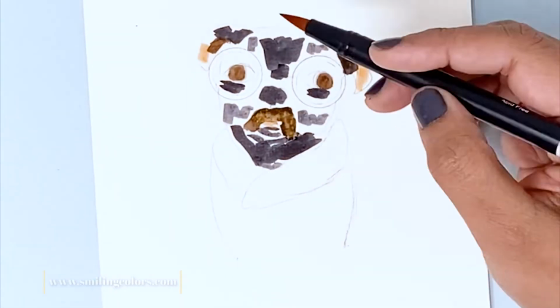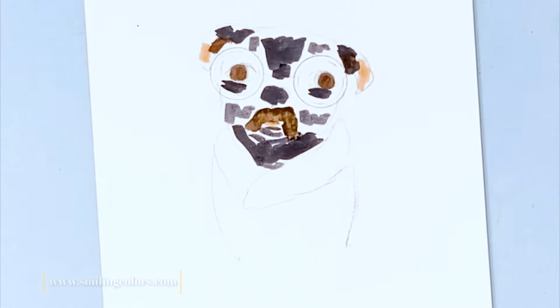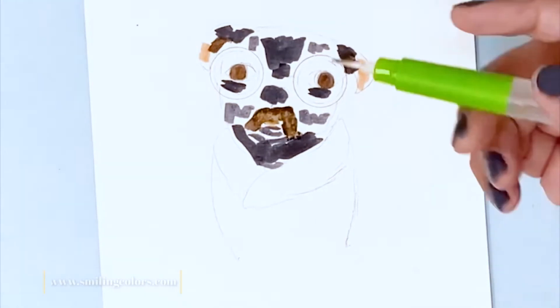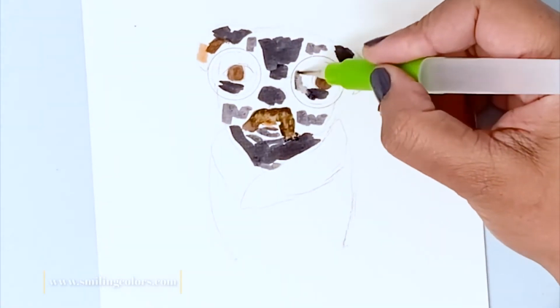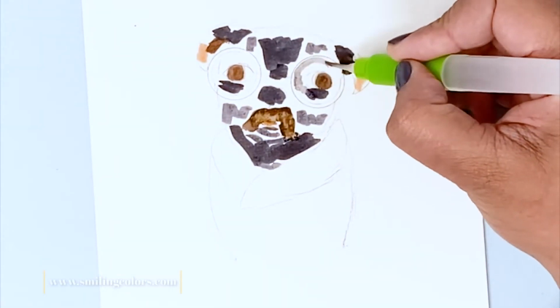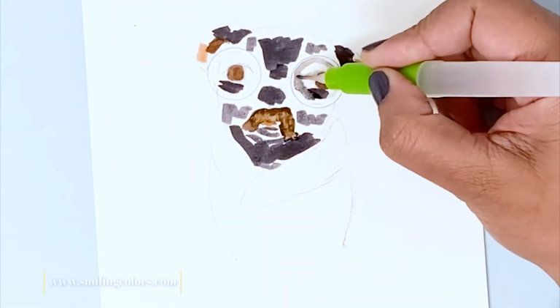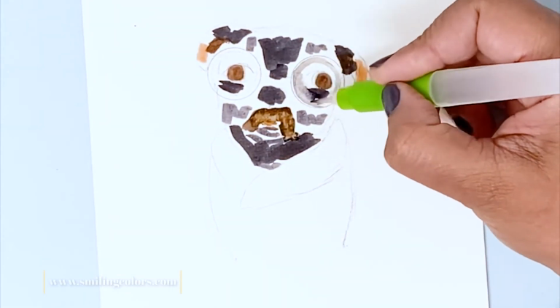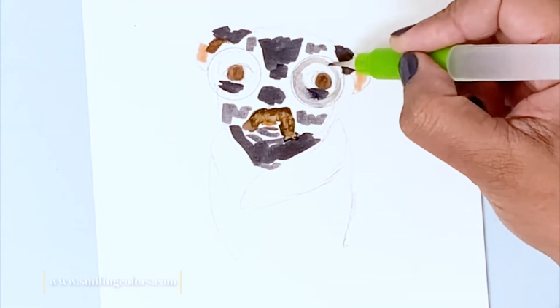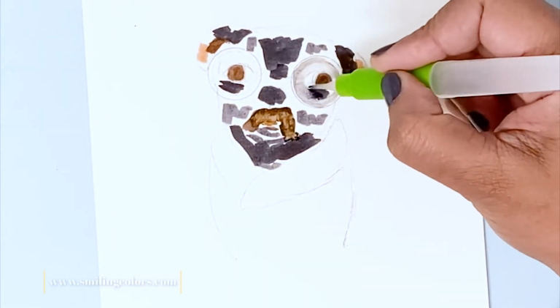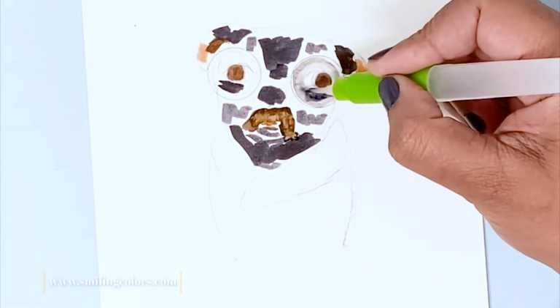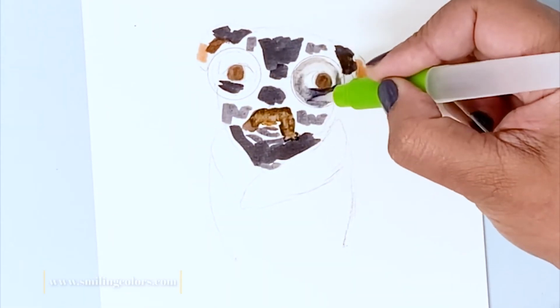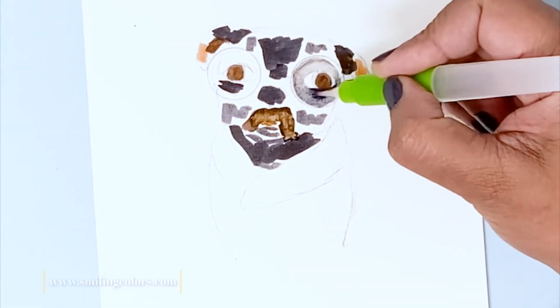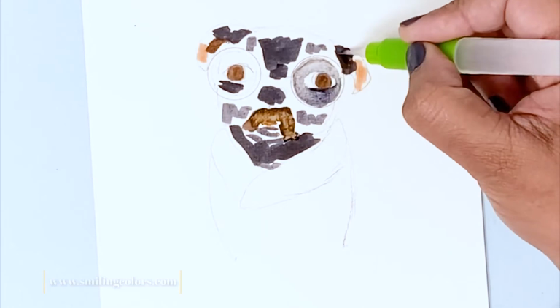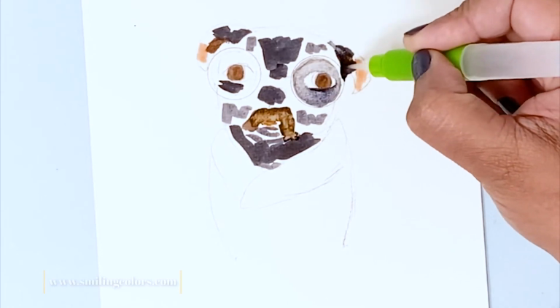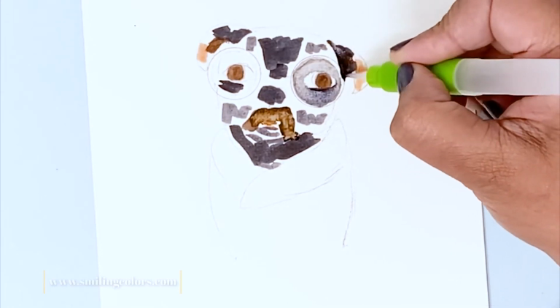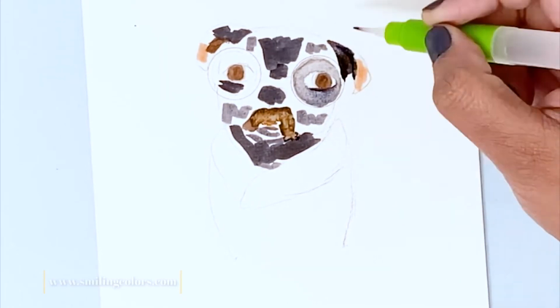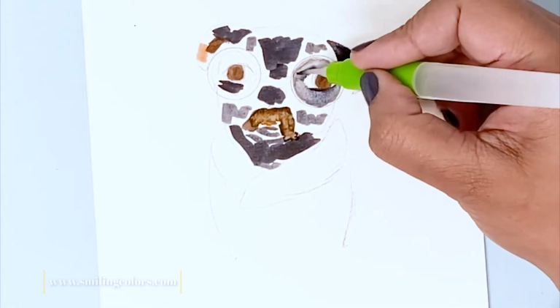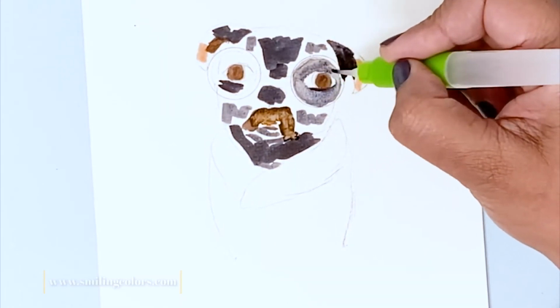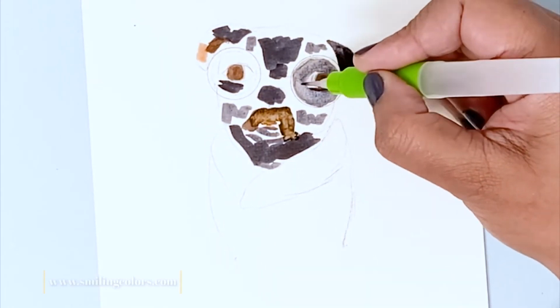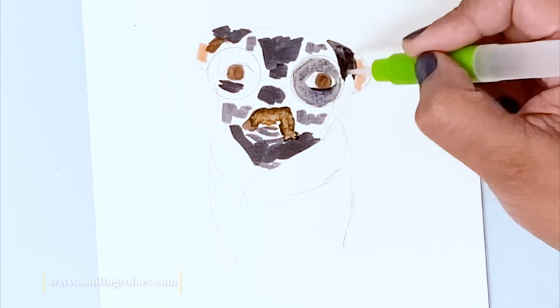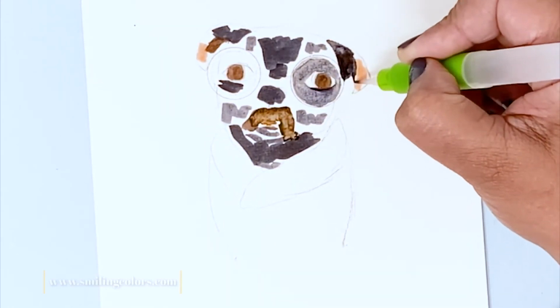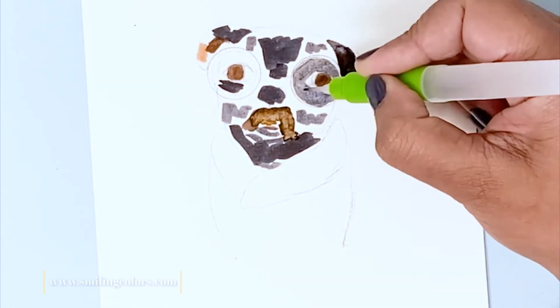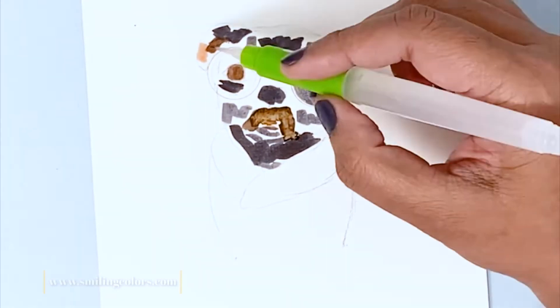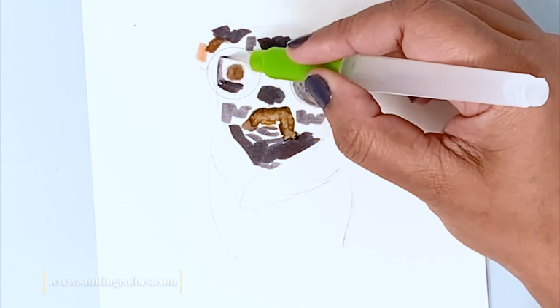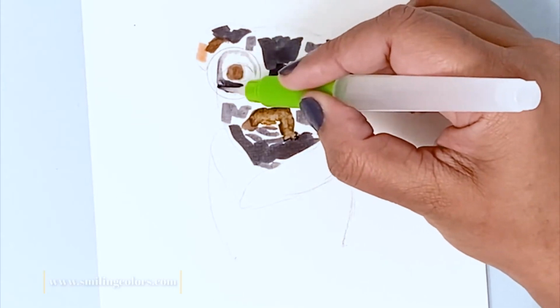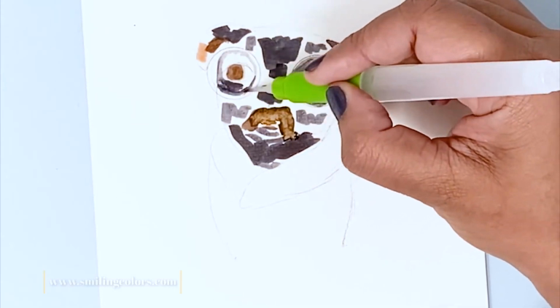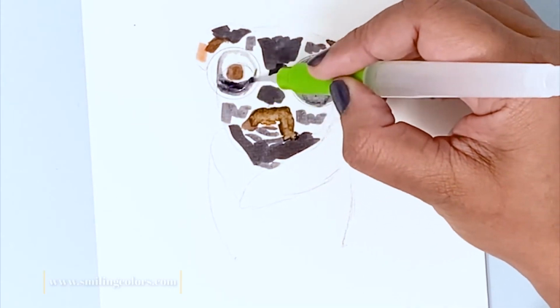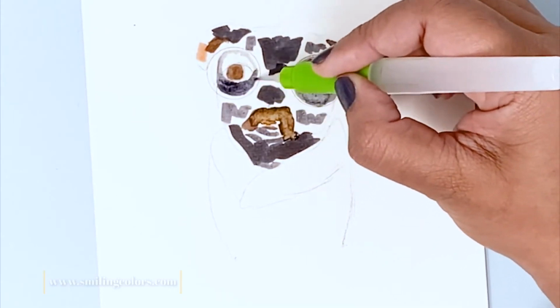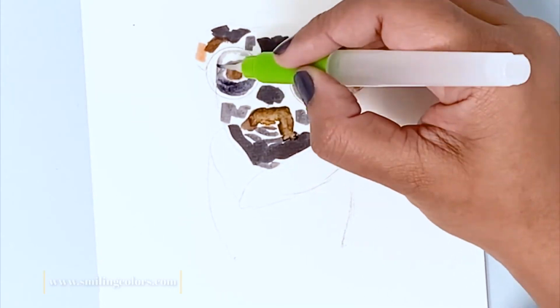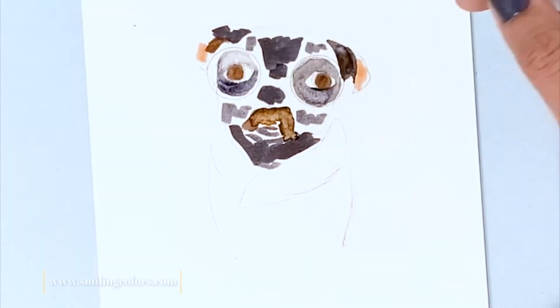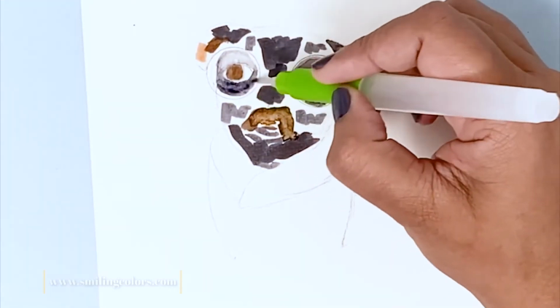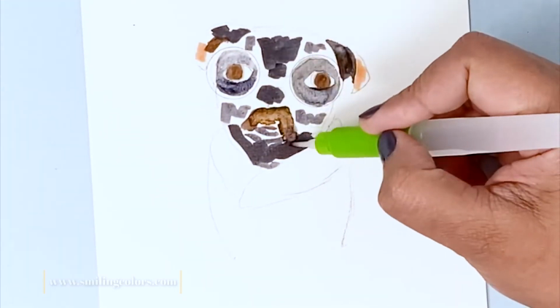In the description box below, I'll make sure to leave a list of all the colors that I've used. I'm using Tombow Dual Brush Pens today and I love the way all of these colors blend so easily. And with just one marker color, you can get so many different colors and hues. This is such a fun technique, I hope you give it a try.